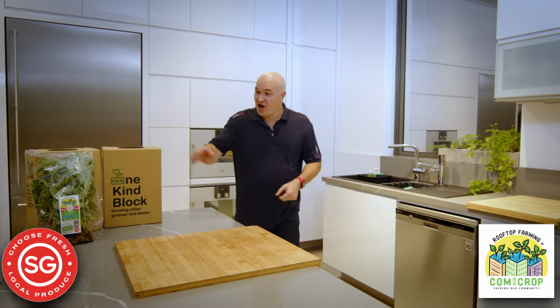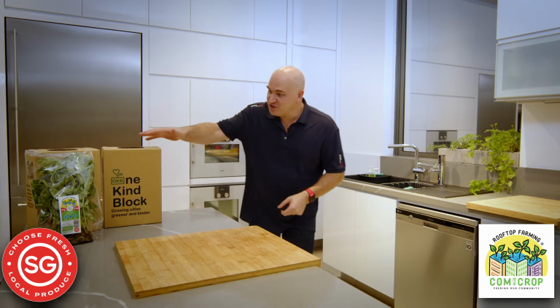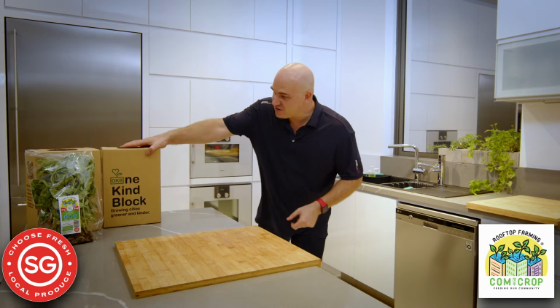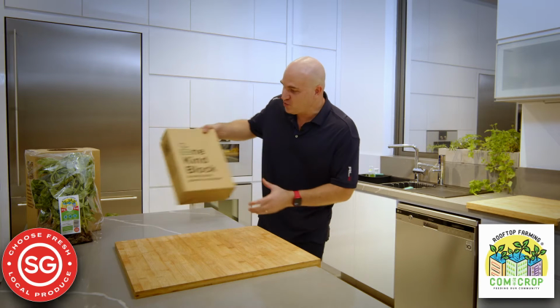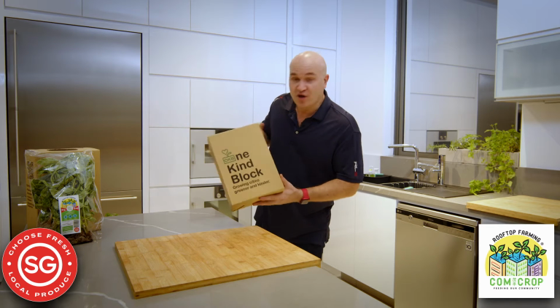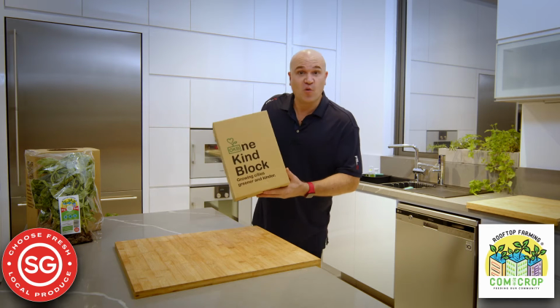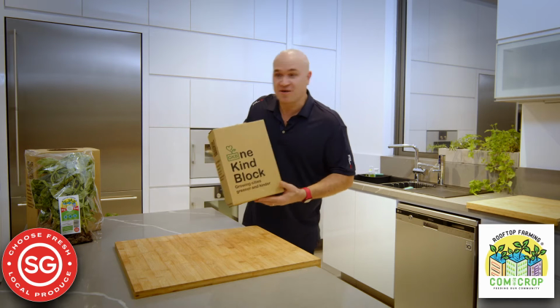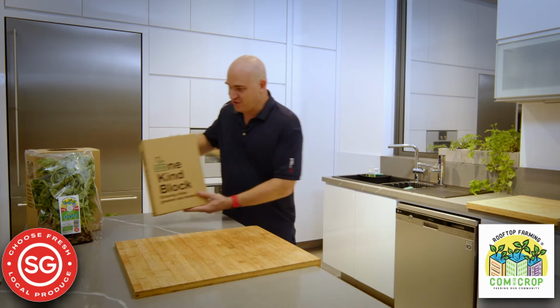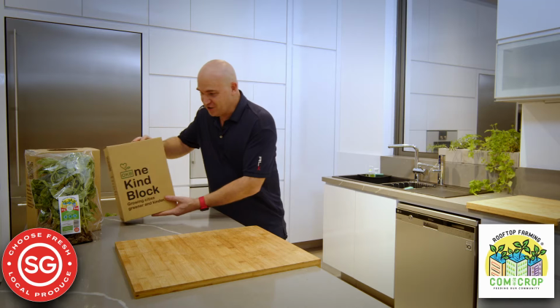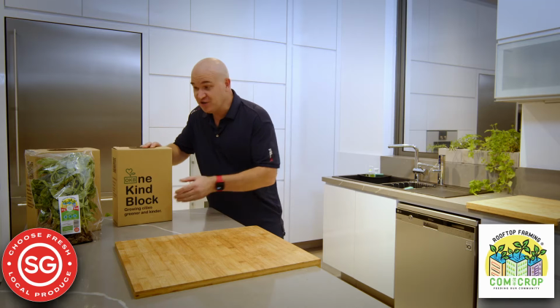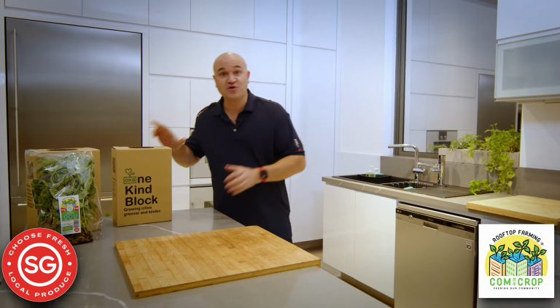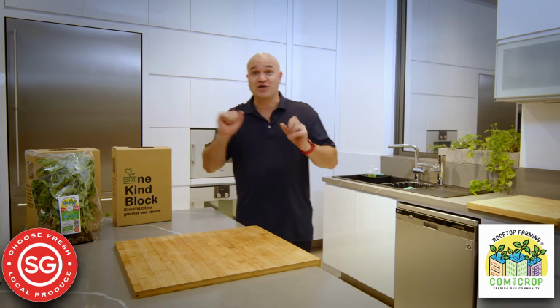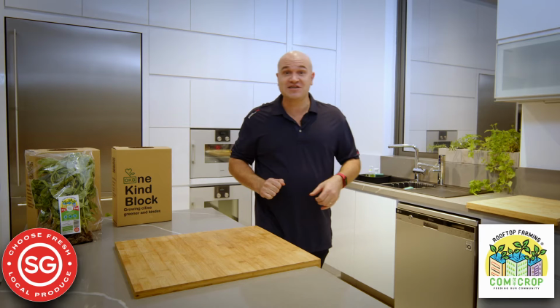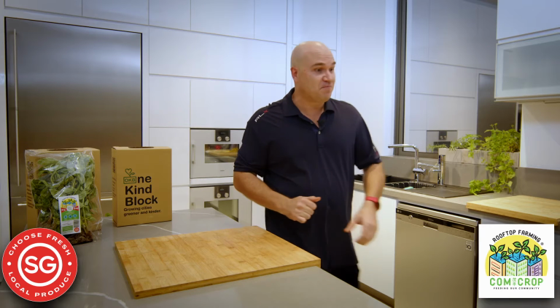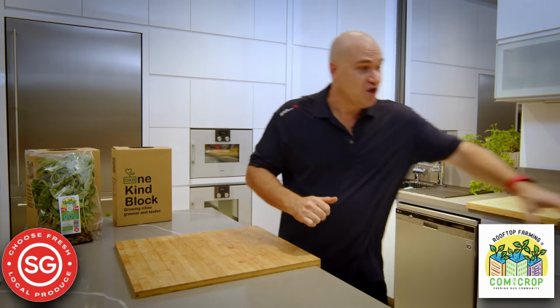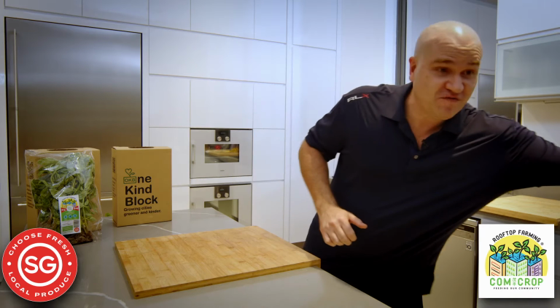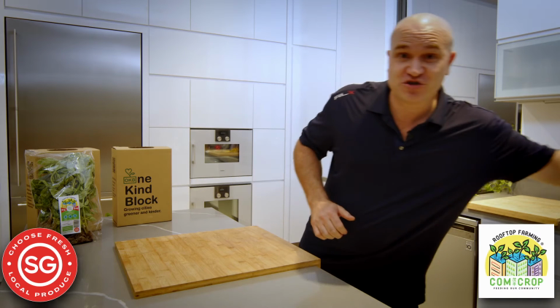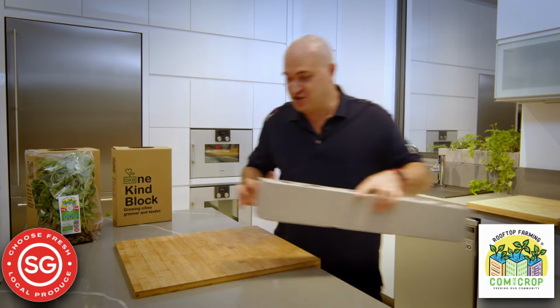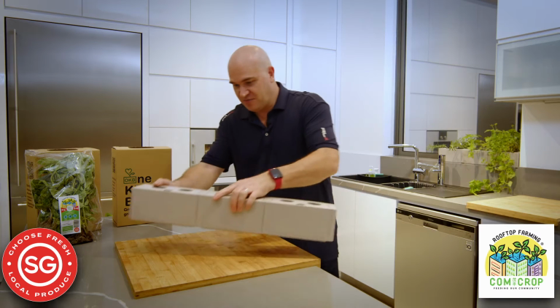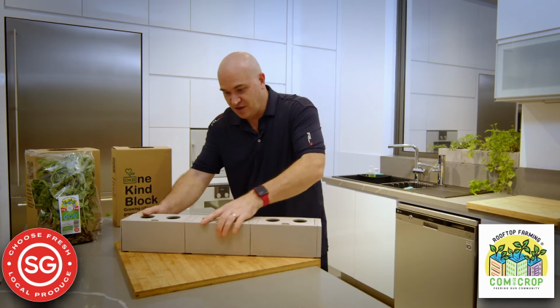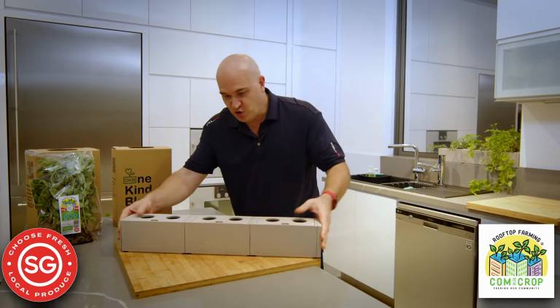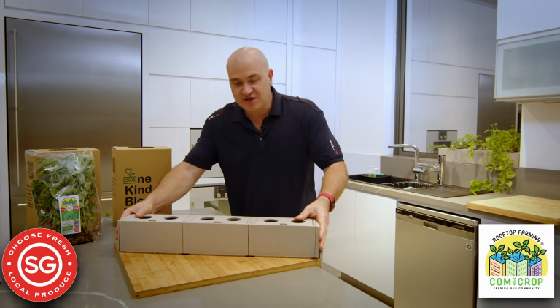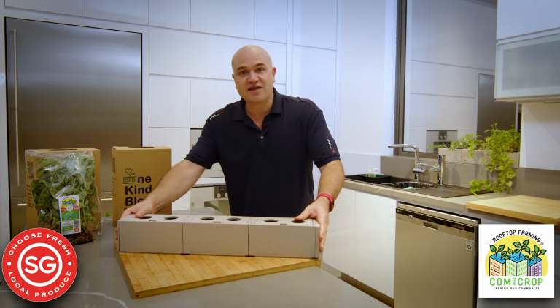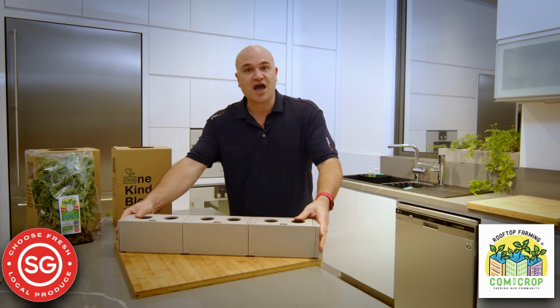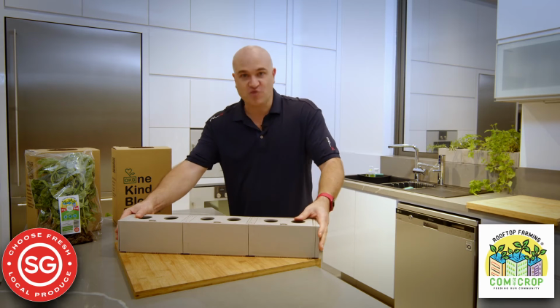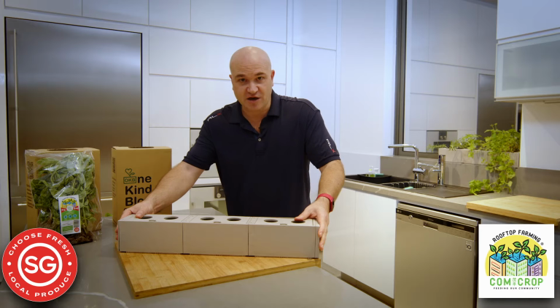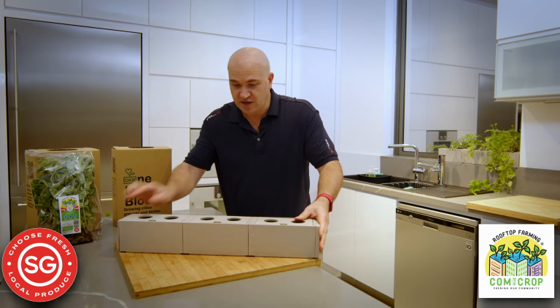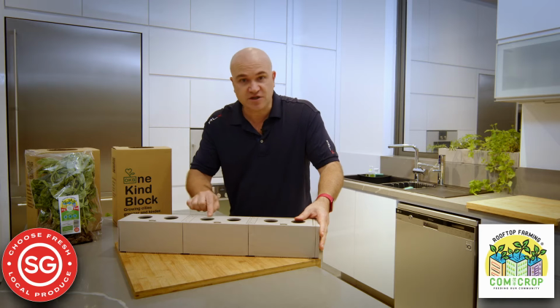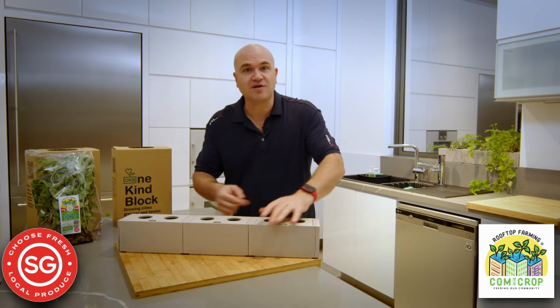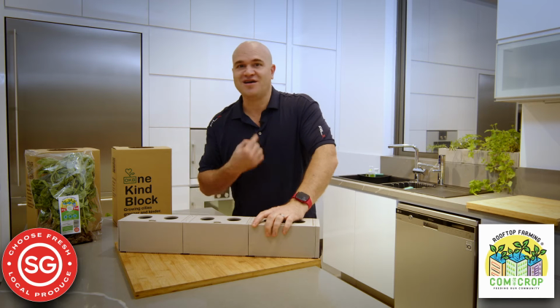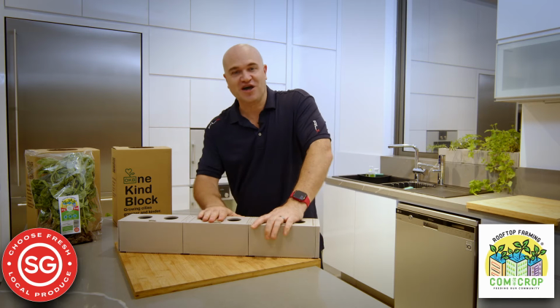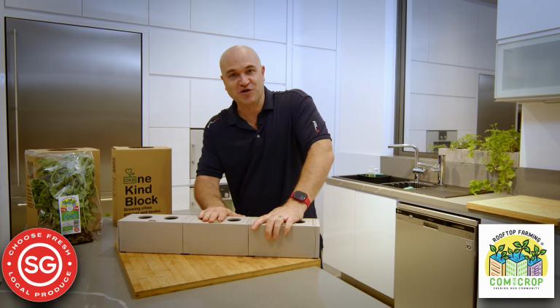I use this little system called OneKineBlock. It's really cool, really easy to set up. You just follow the instructions, join all things together, and you're ready to go. It's so simple, even I can do it.